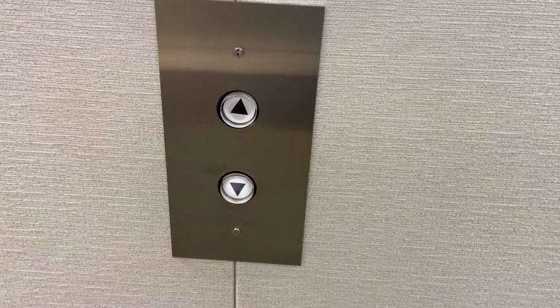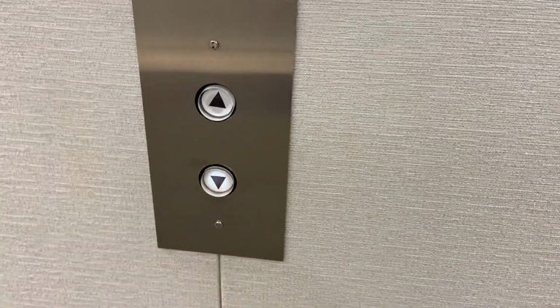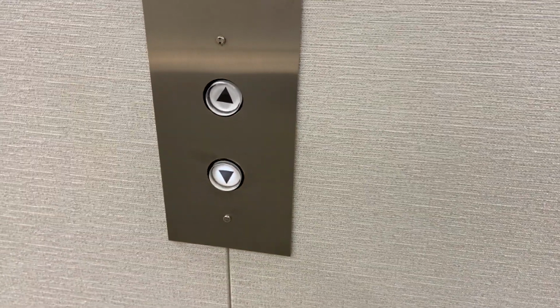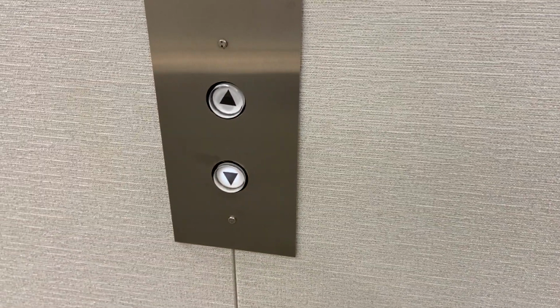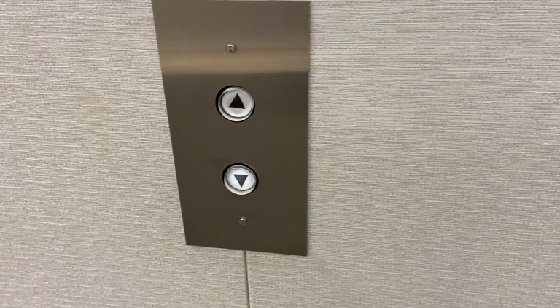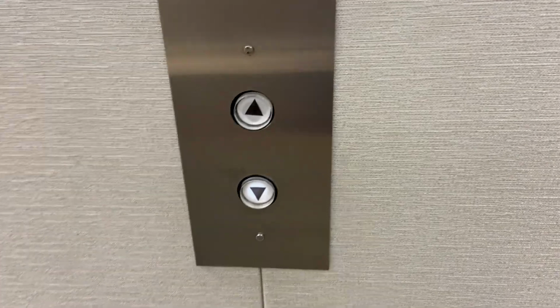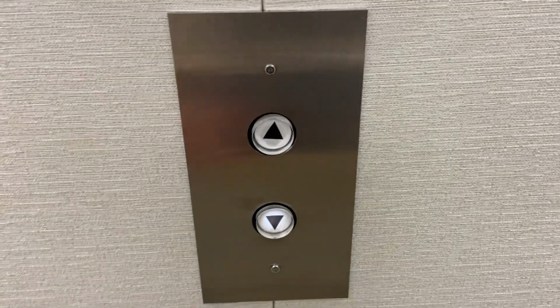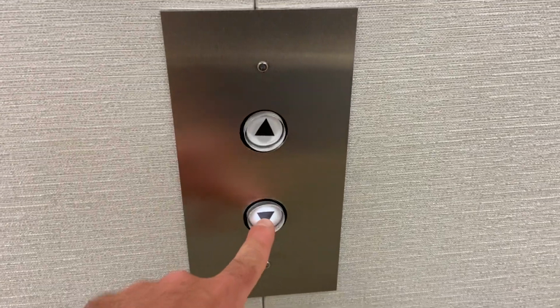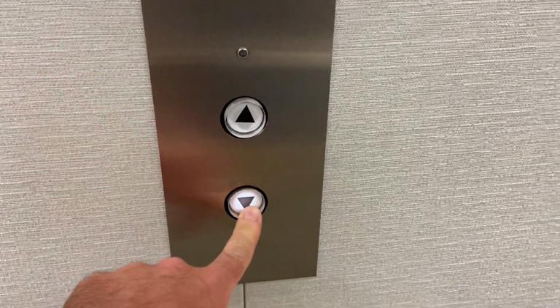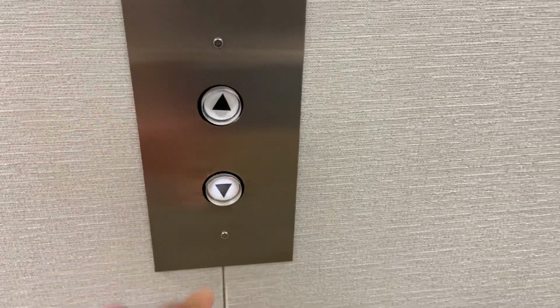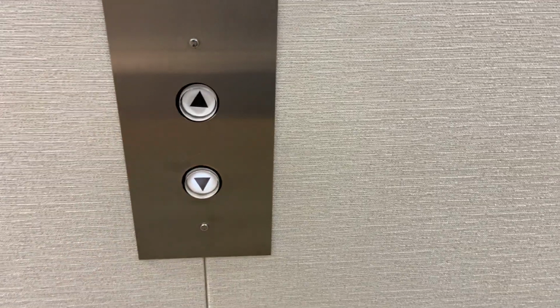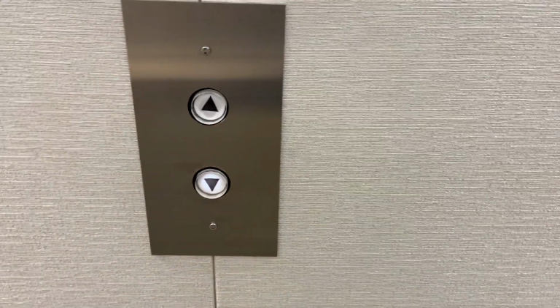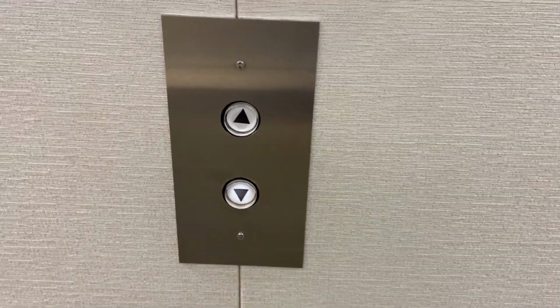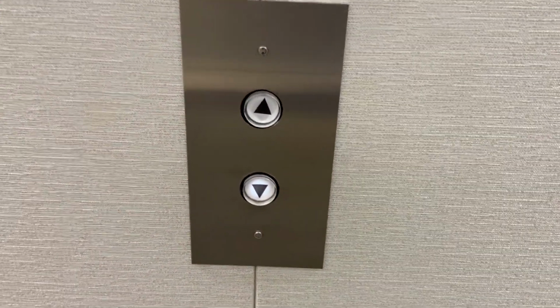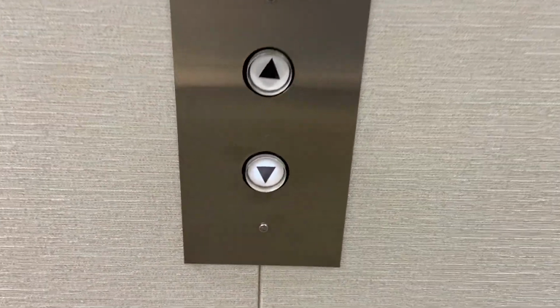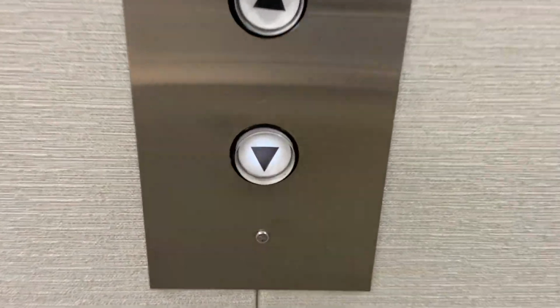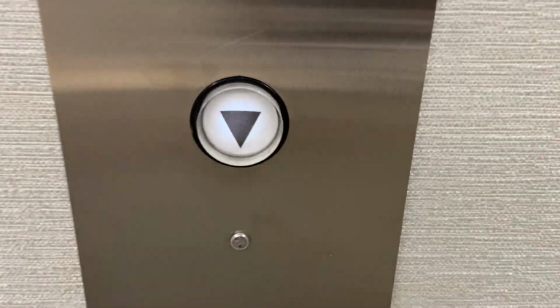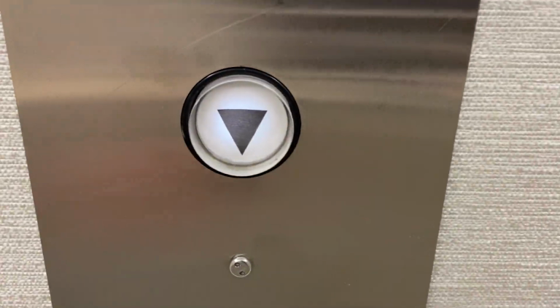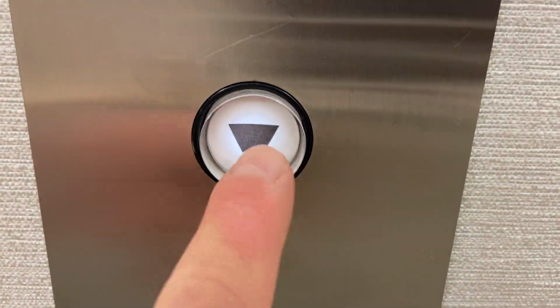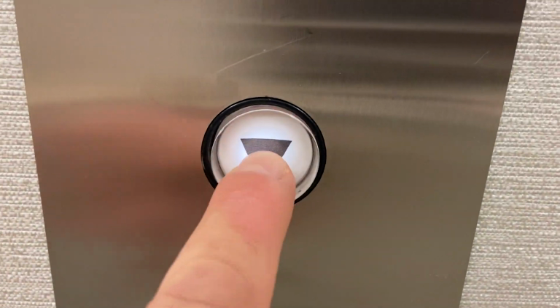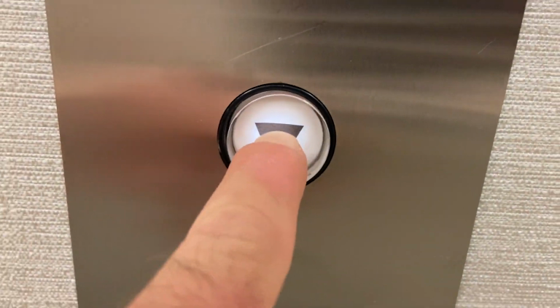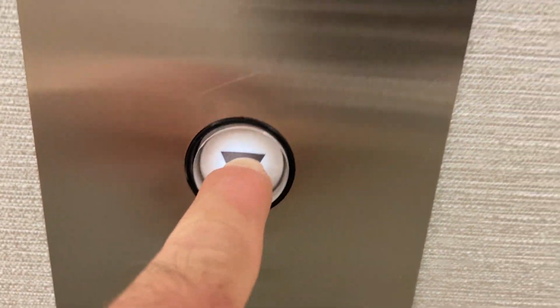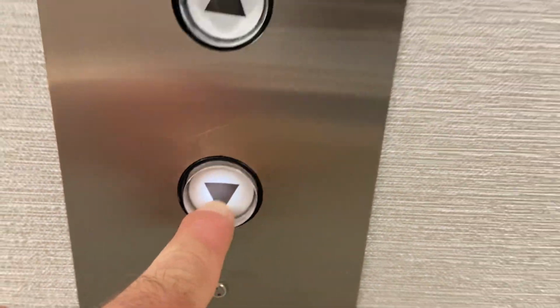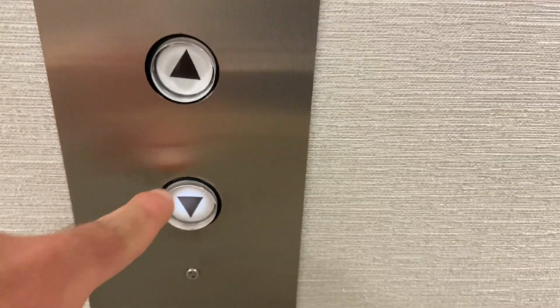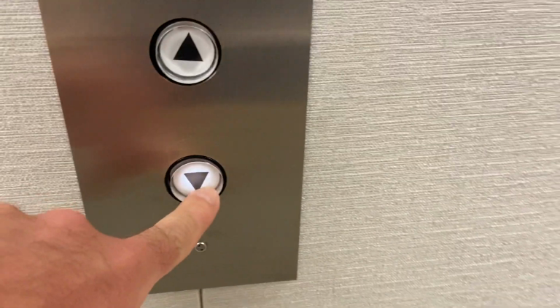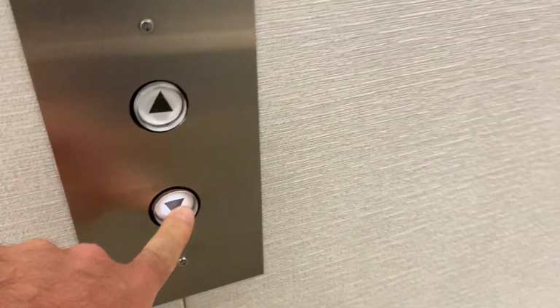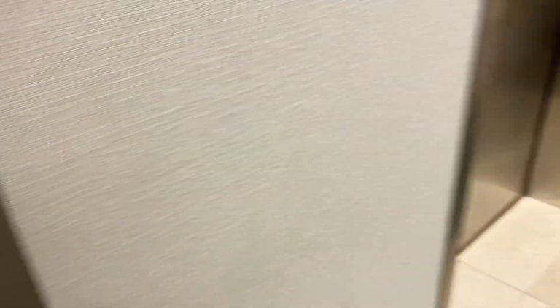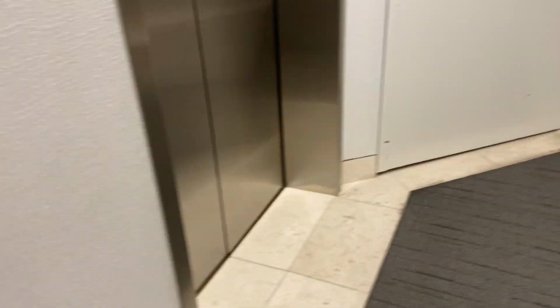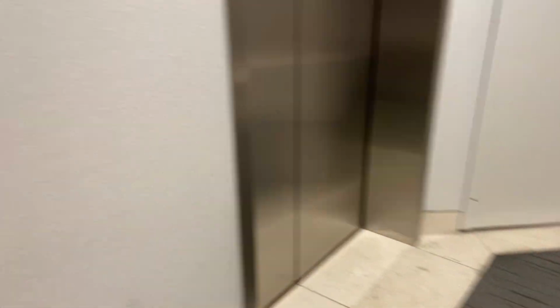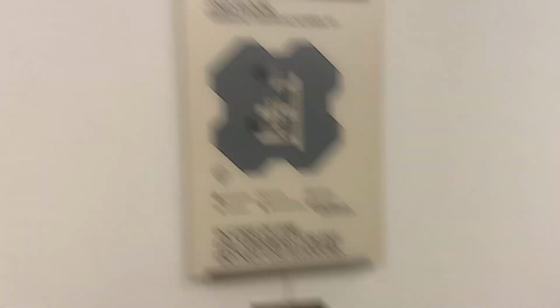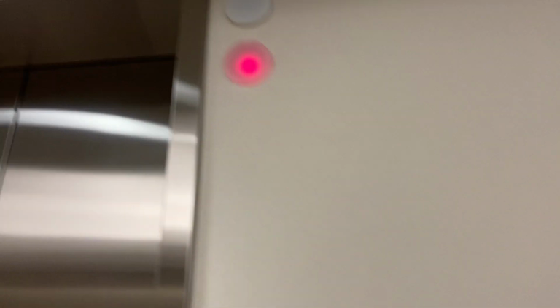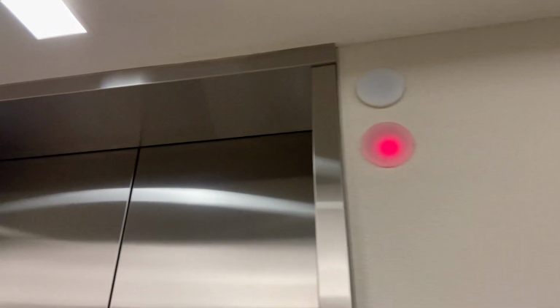These are going to be the elevators at an undisclosed location in Ahoy, California. That button is related to the gate. That was loud.